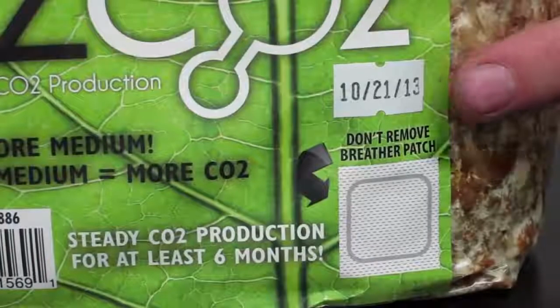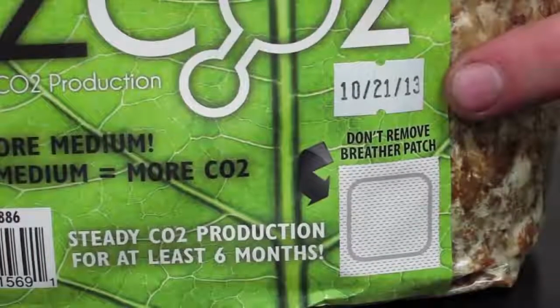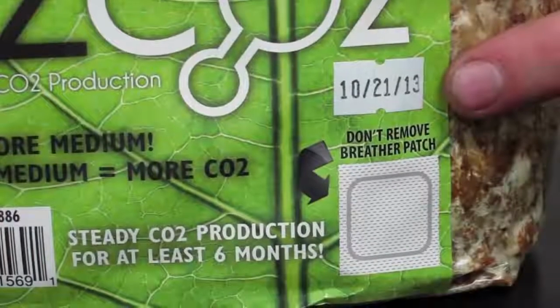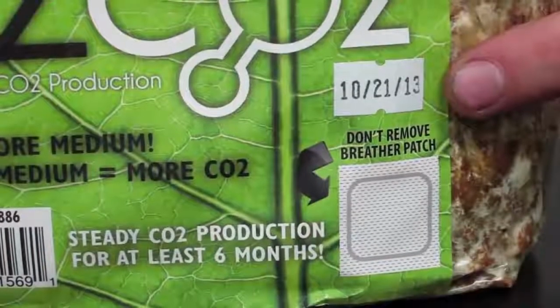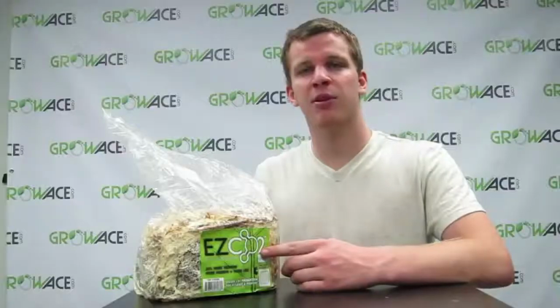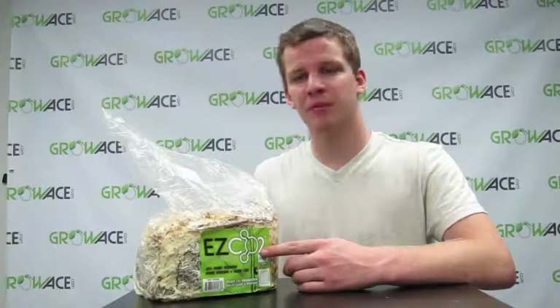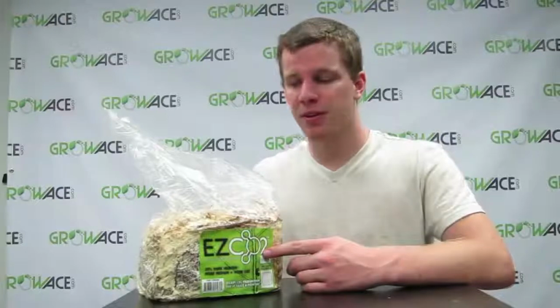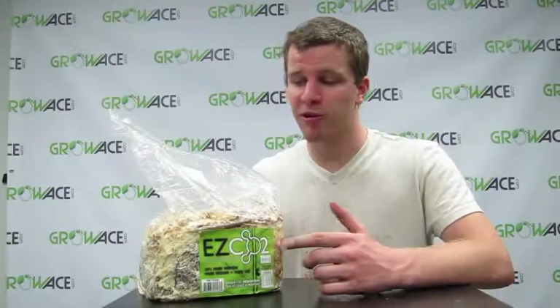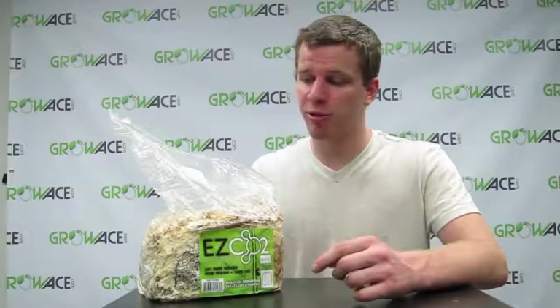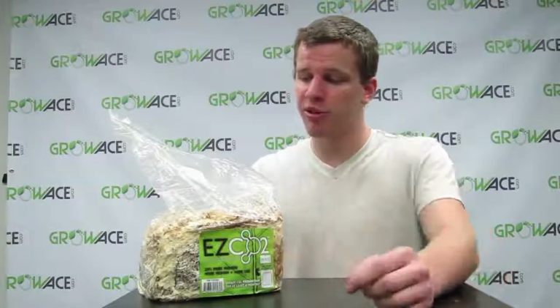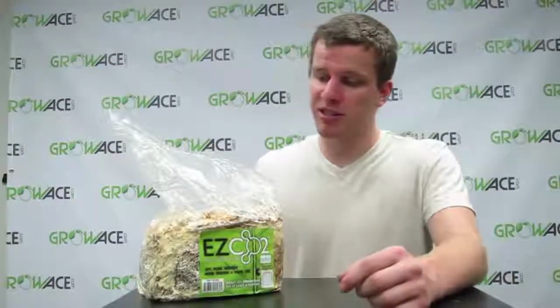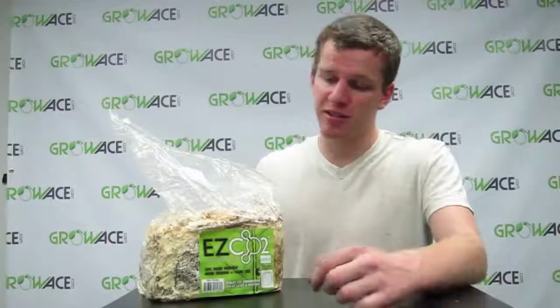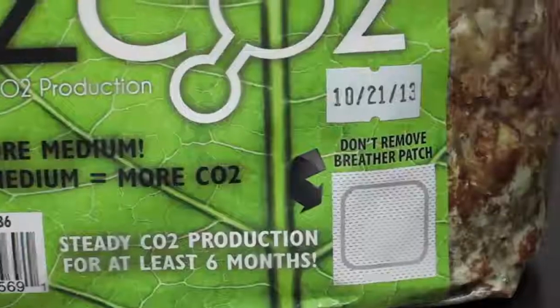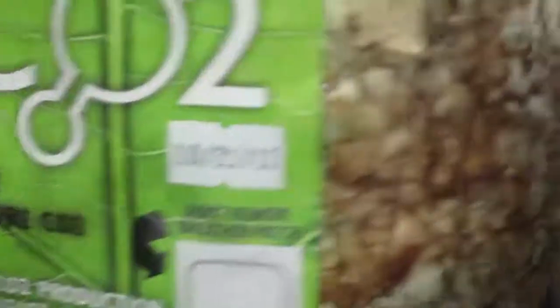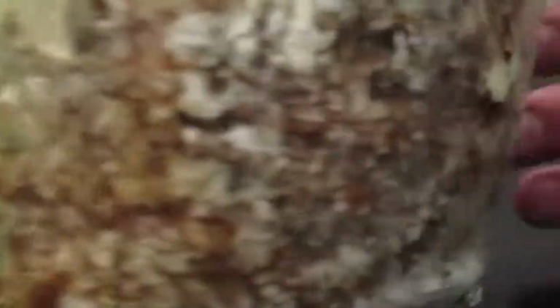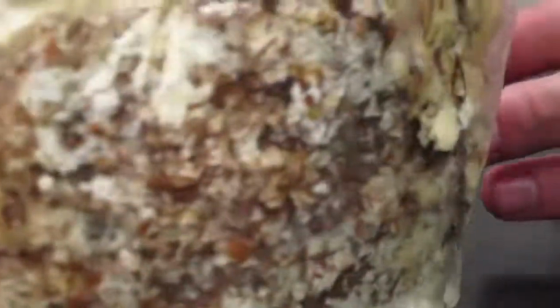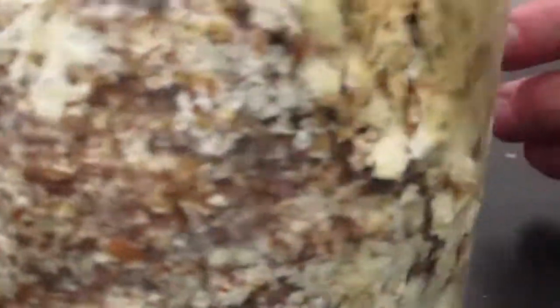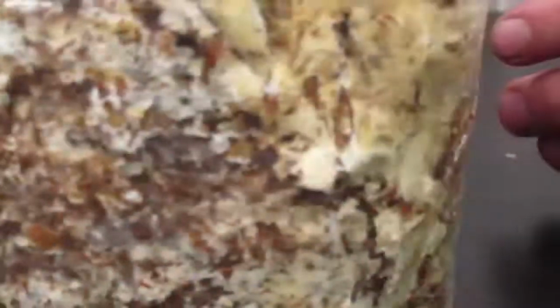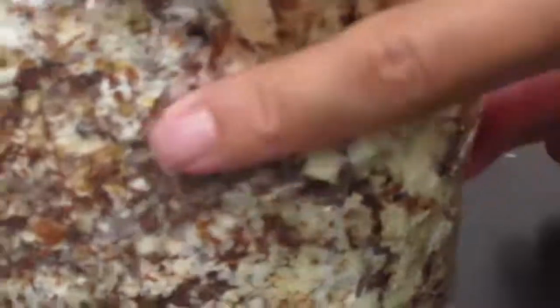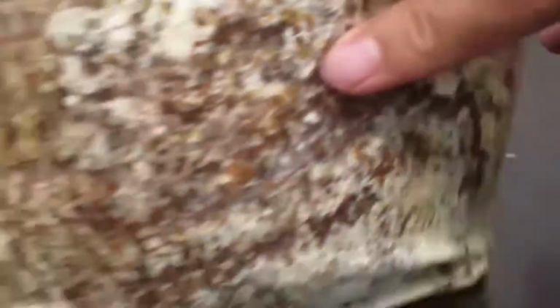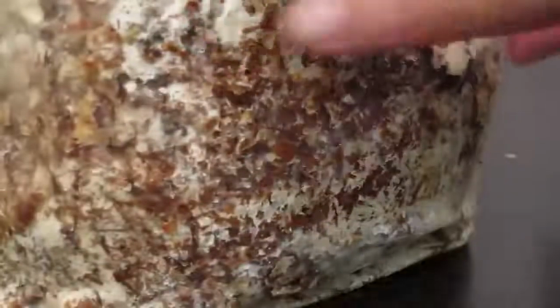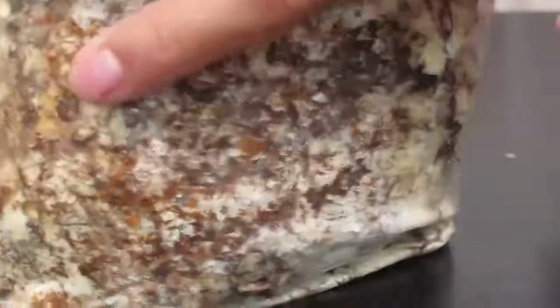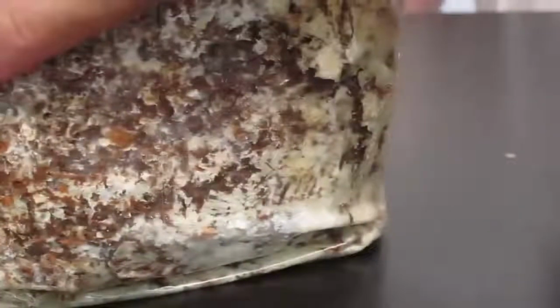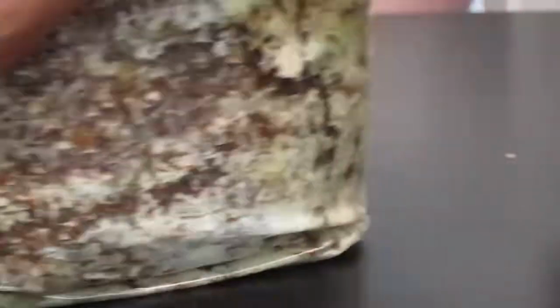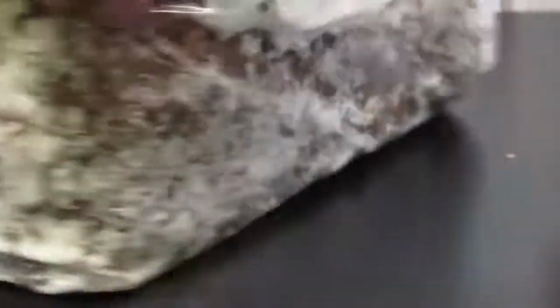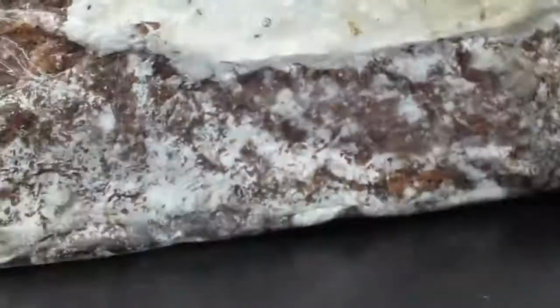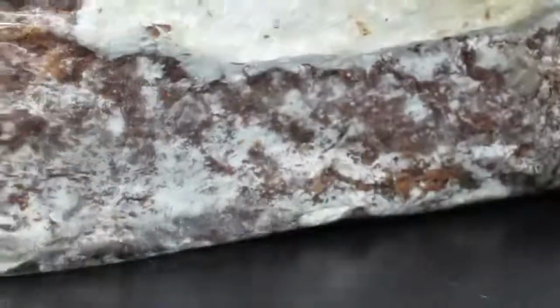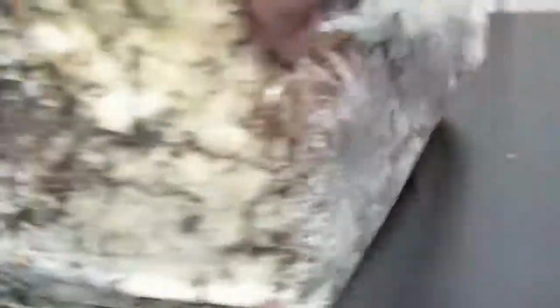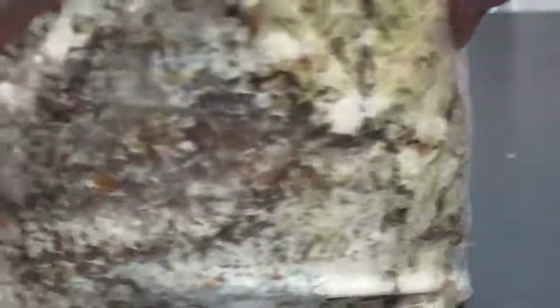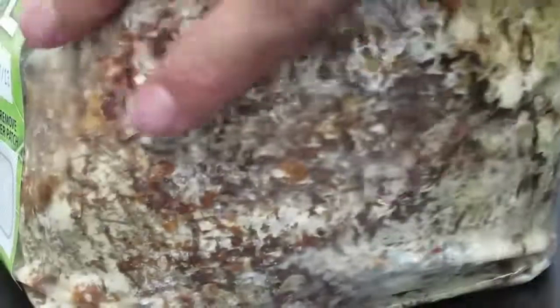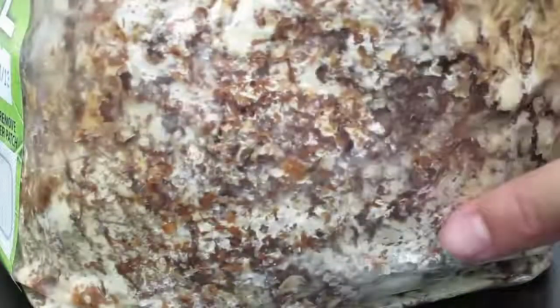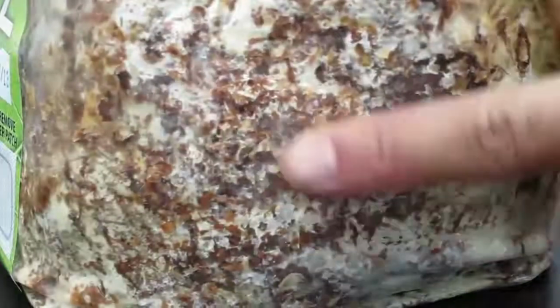If you're wondering how it works, basically there's mycelial moss inside which produces CO2 and takes in oxygen — that's the exact opposite of what your plants do. So it actually just forms a cycle.